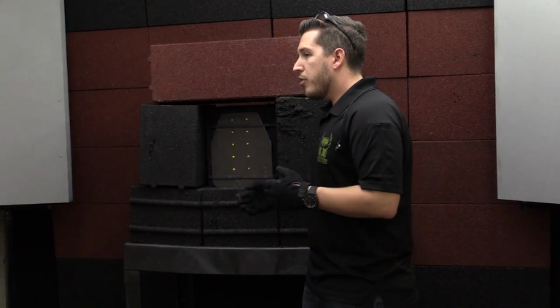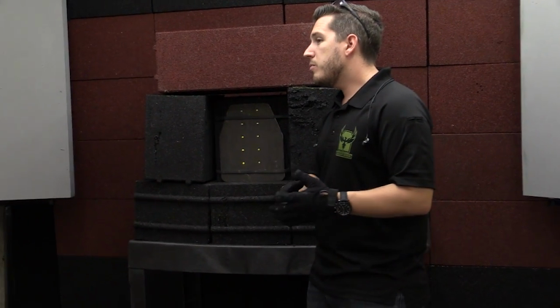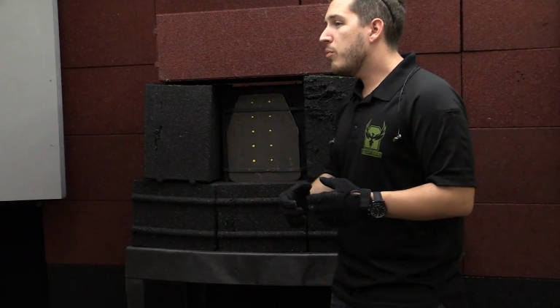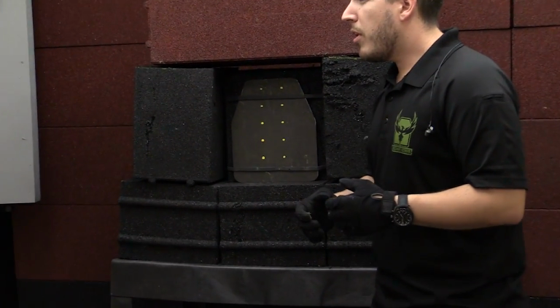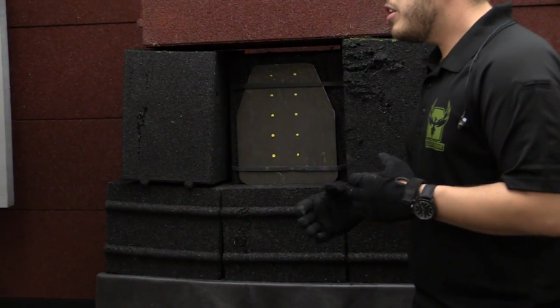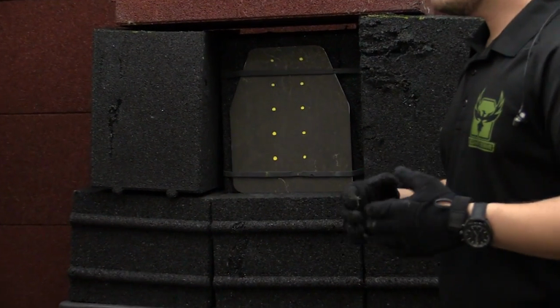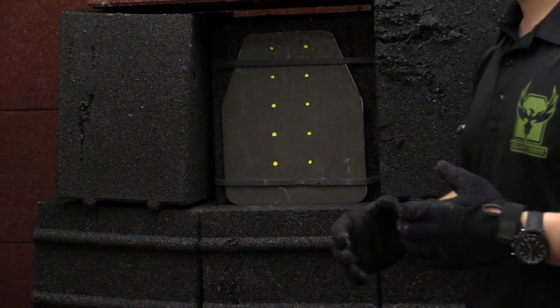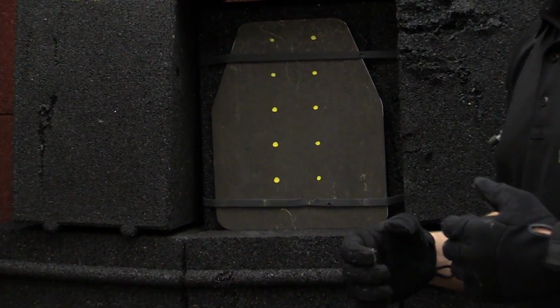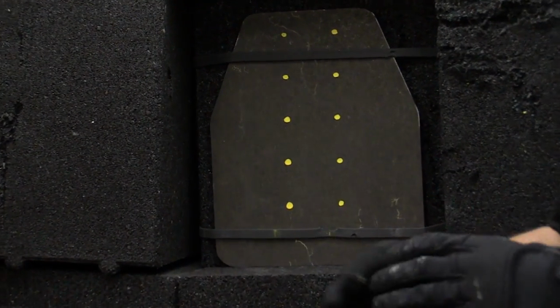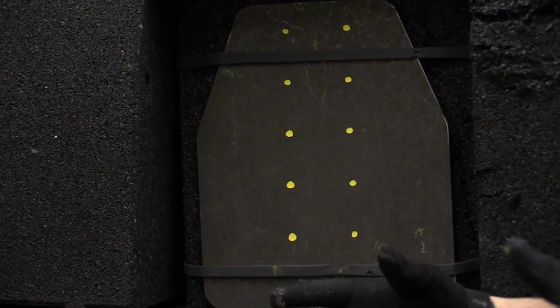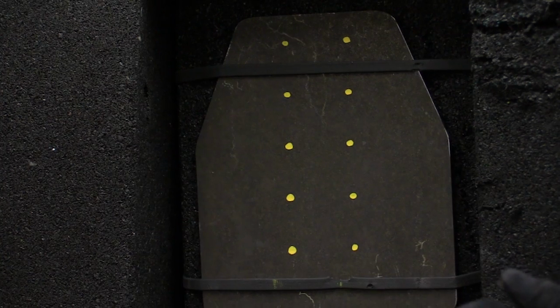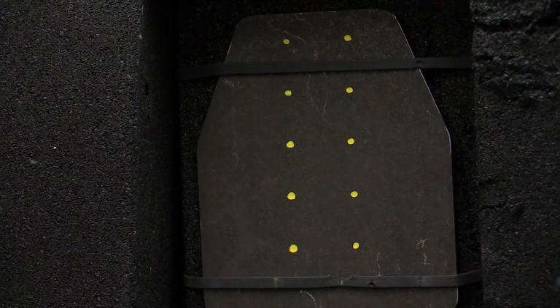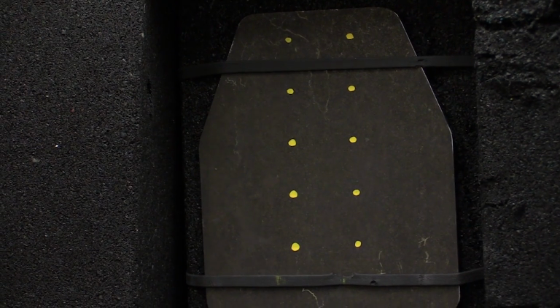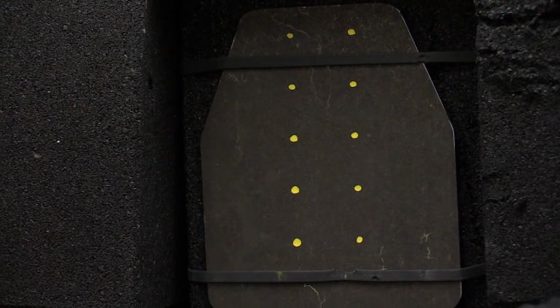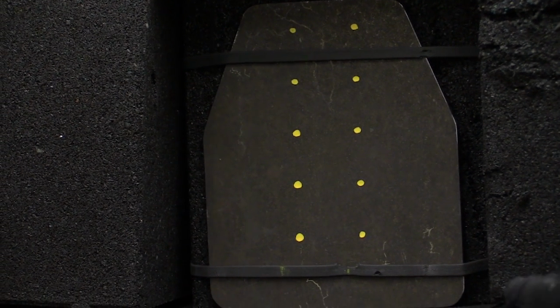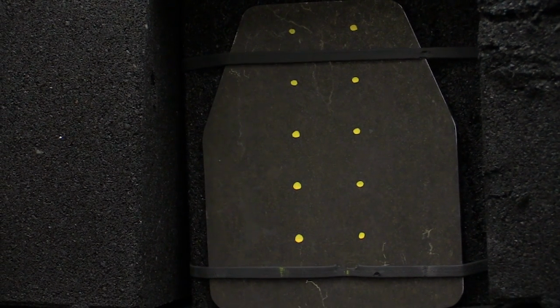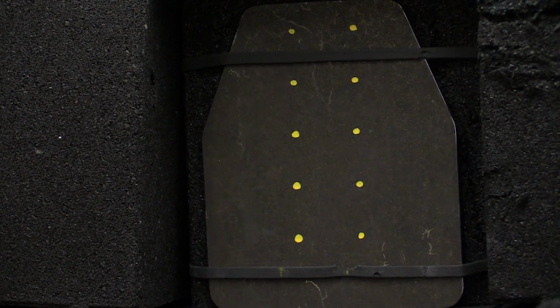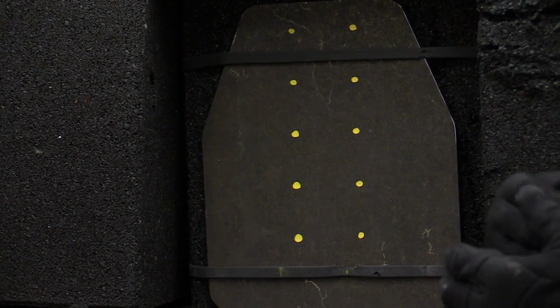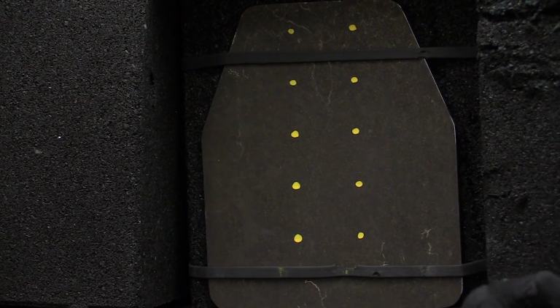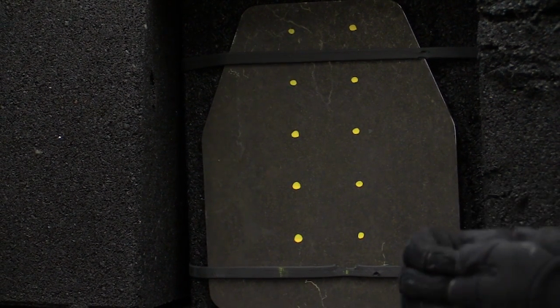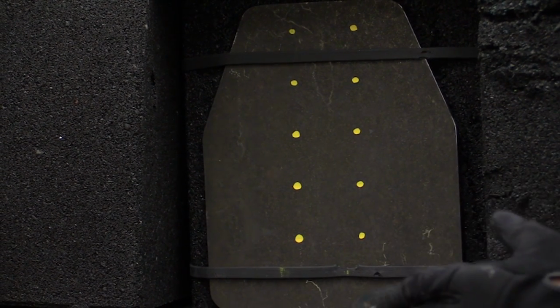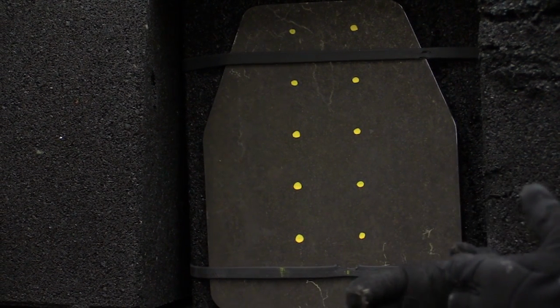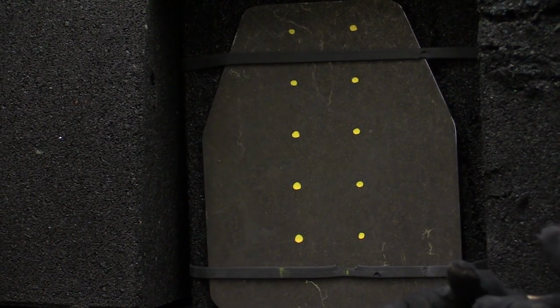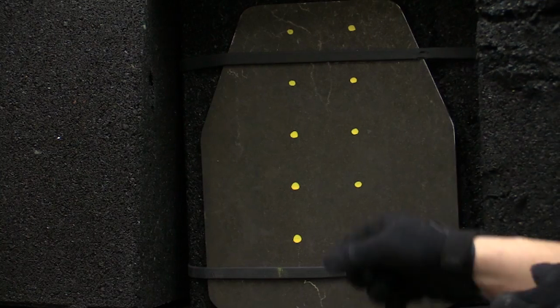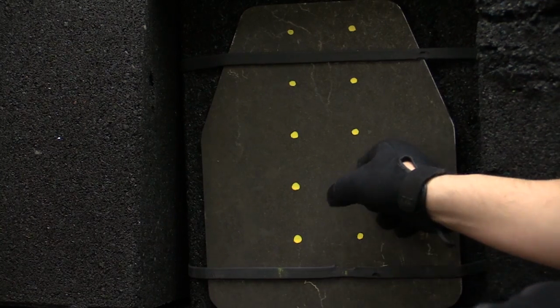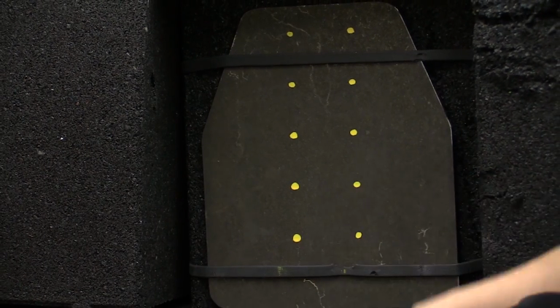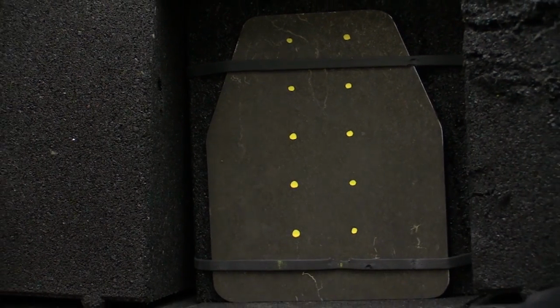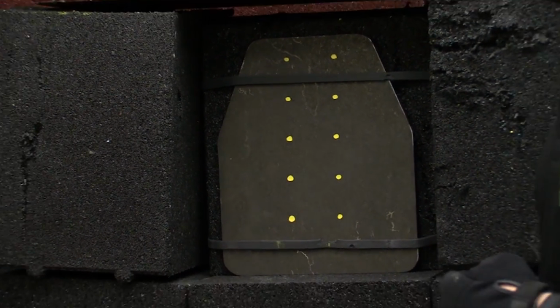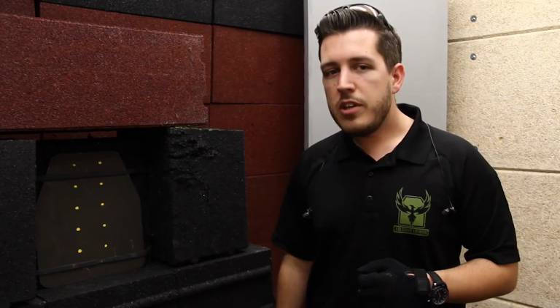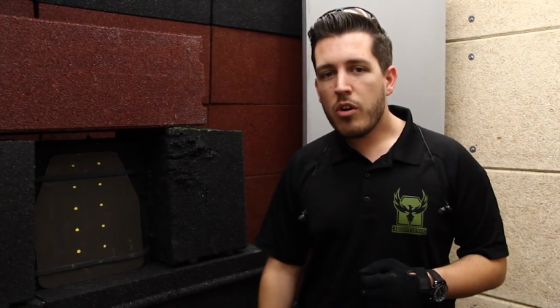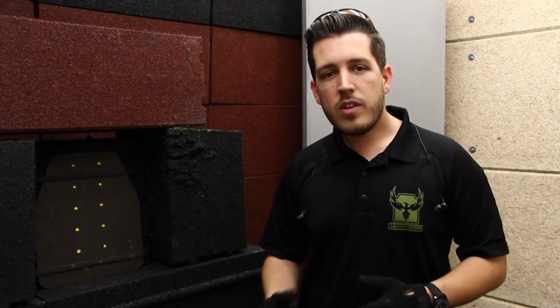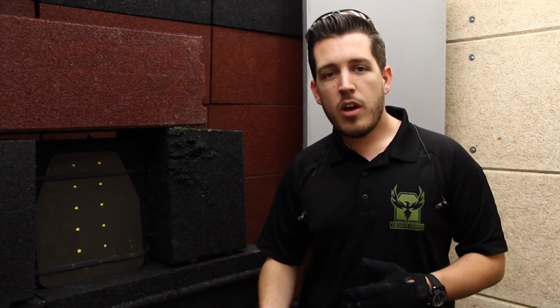Our level 3 plus material we spent about a year and a half developing, and overall through all of our steel armor we've put a couple hundred thousand dollars into research and development to really bring innovative products to the market. But today we're going to show you this 550 core and what it's capable of.